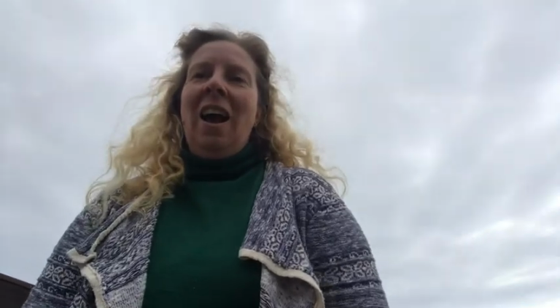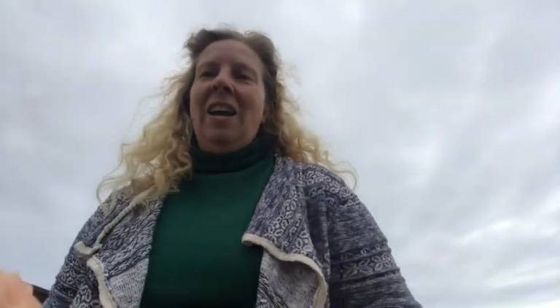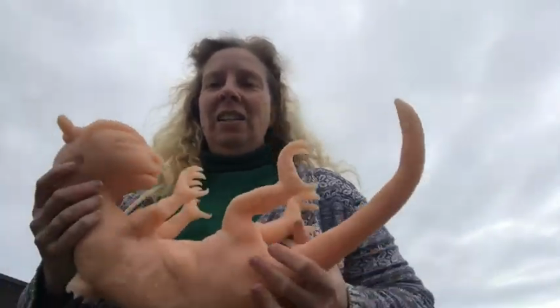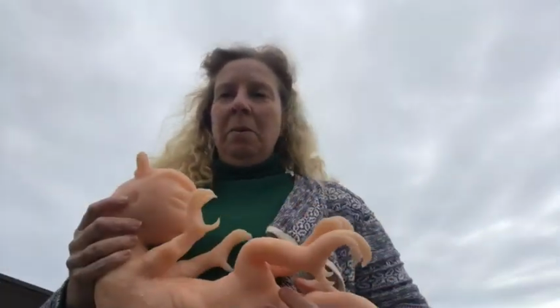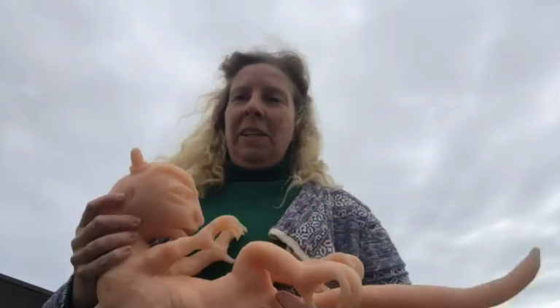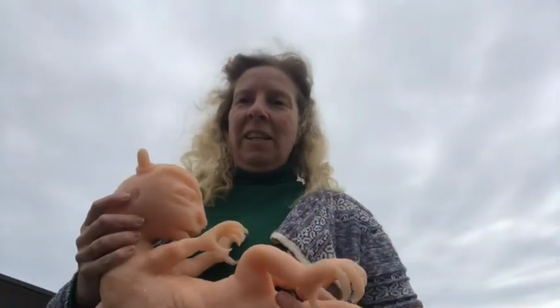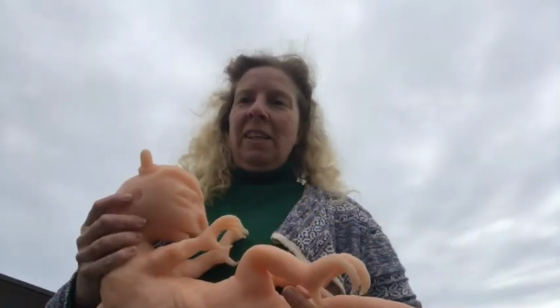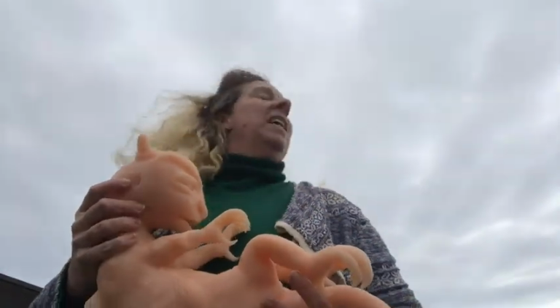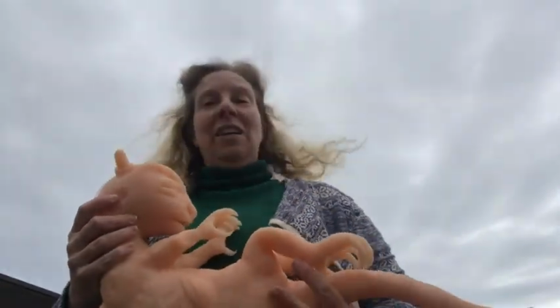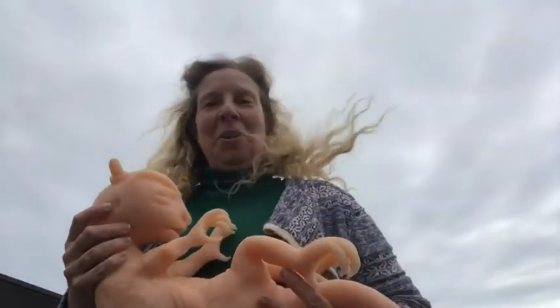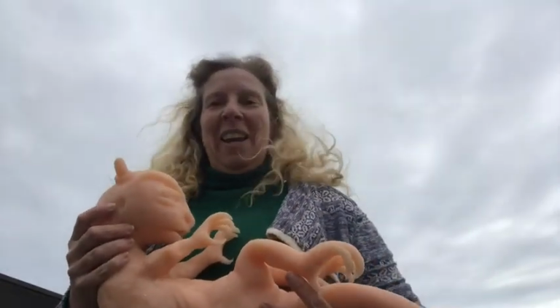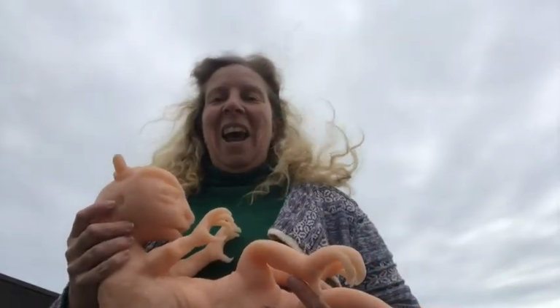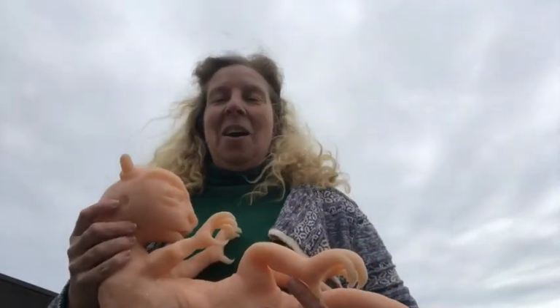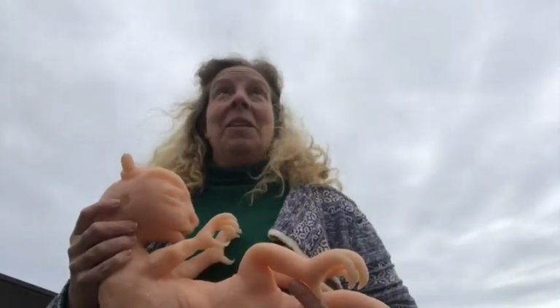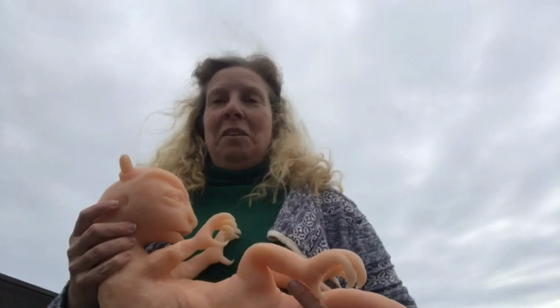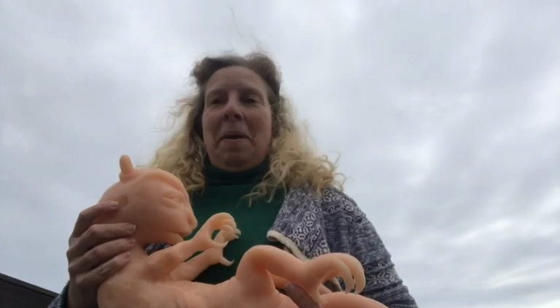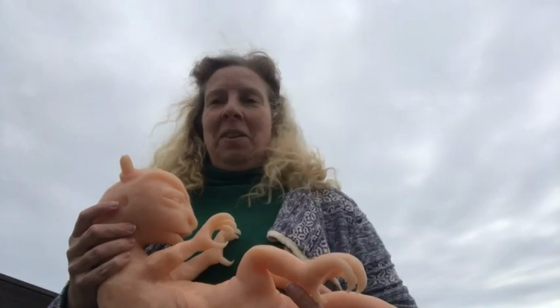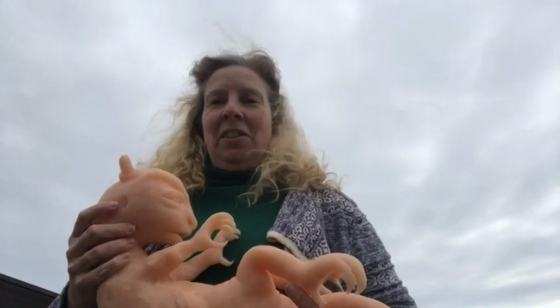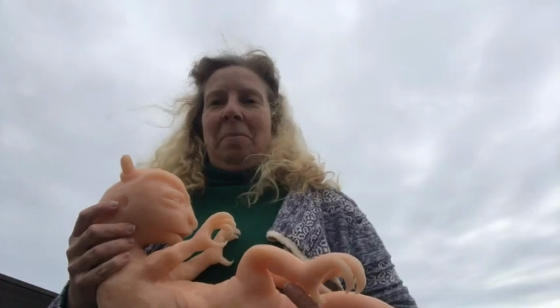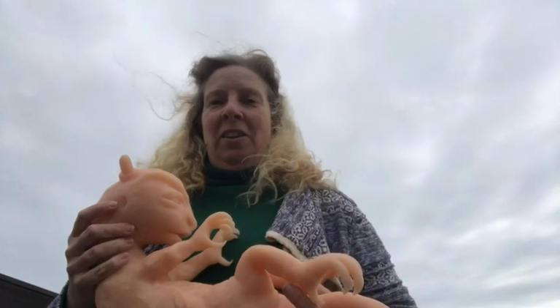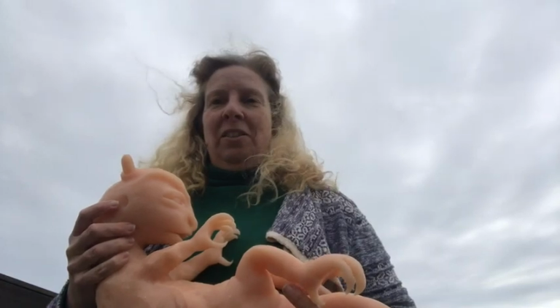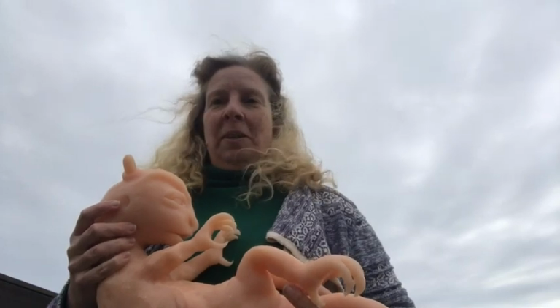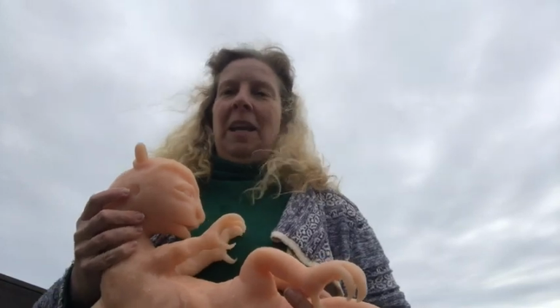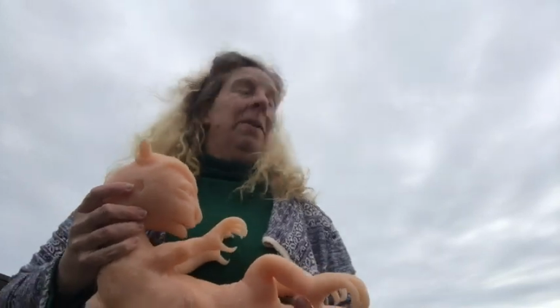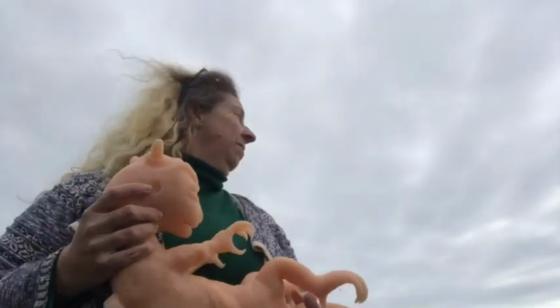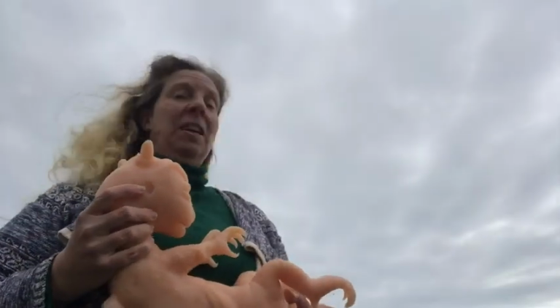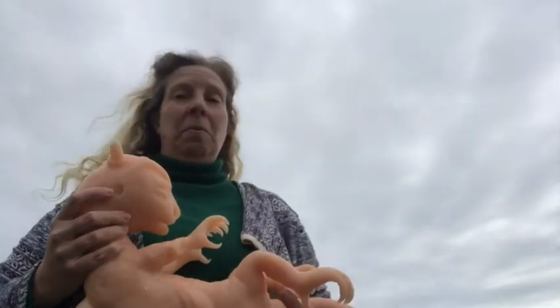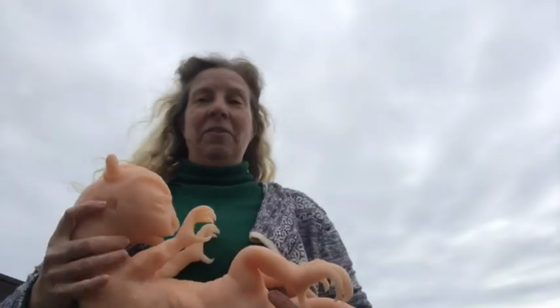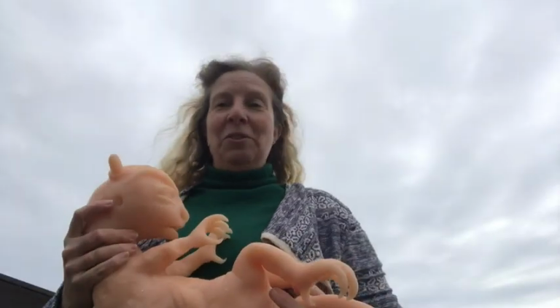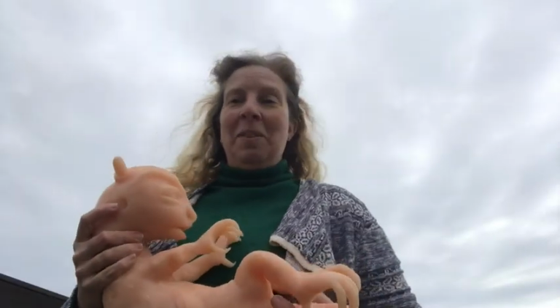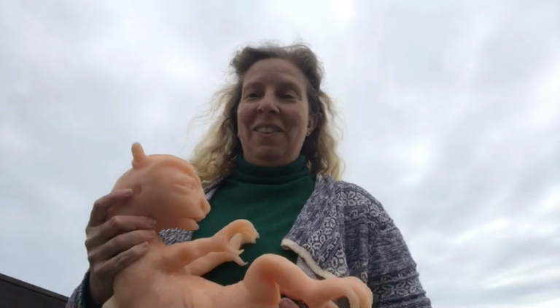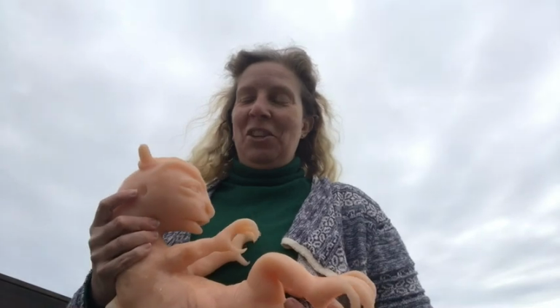Hi guys and welcome back to Stardust Silicon again. I'm Joanne. Excuse my bad weather — I just thought I'd come outside and do this one today, but I think we'll be about in for a storm in the near future.